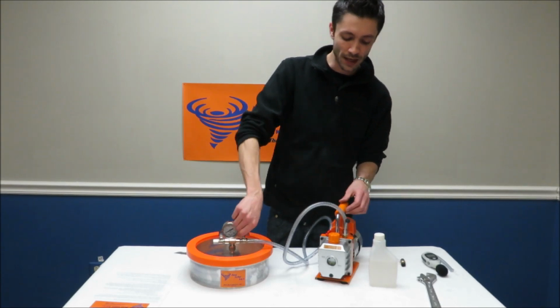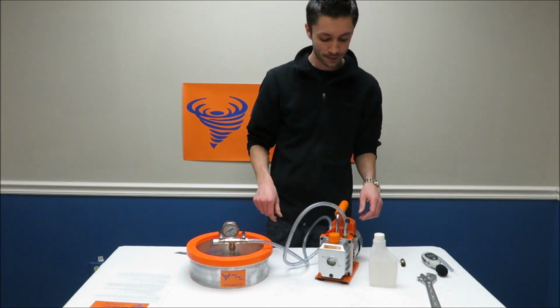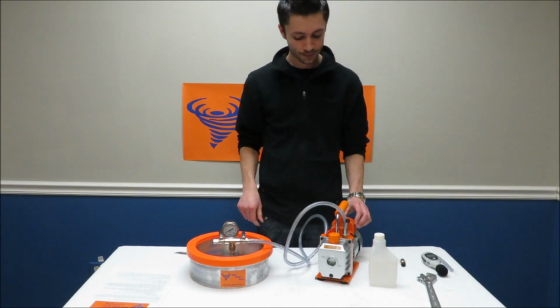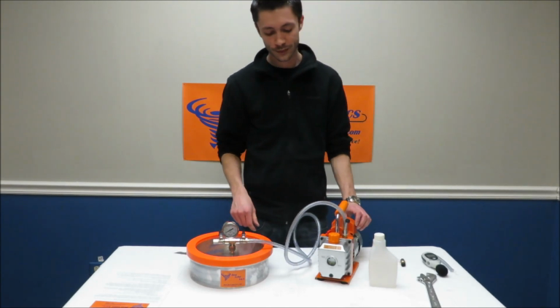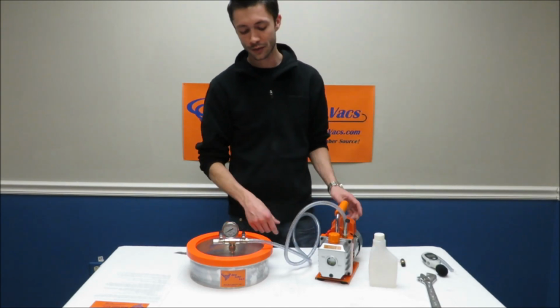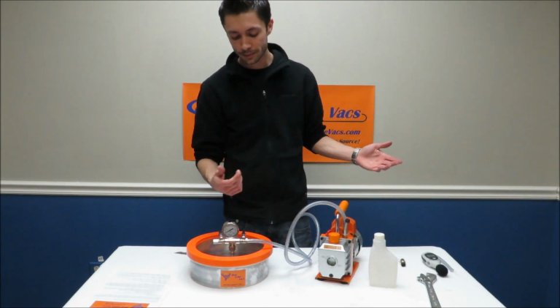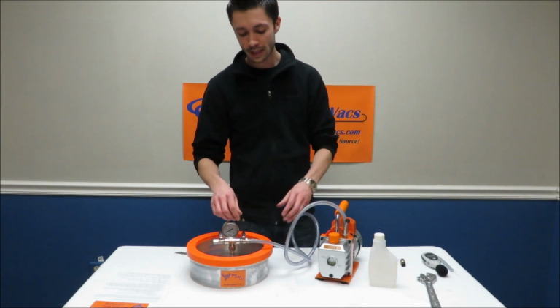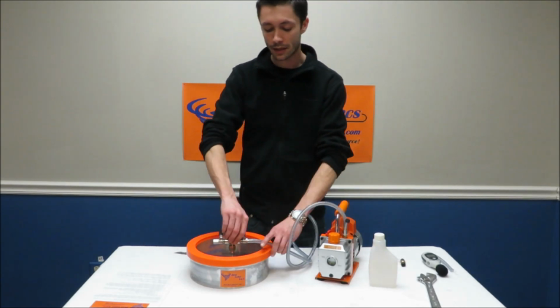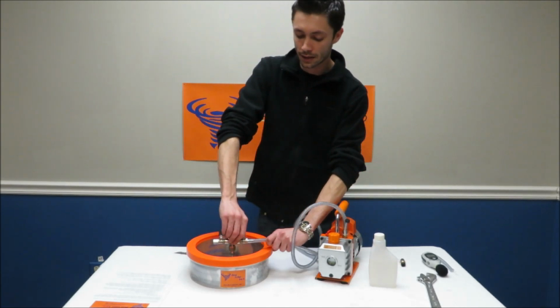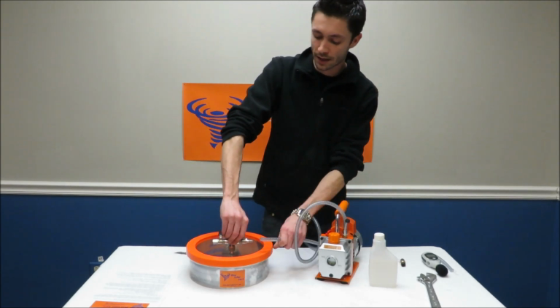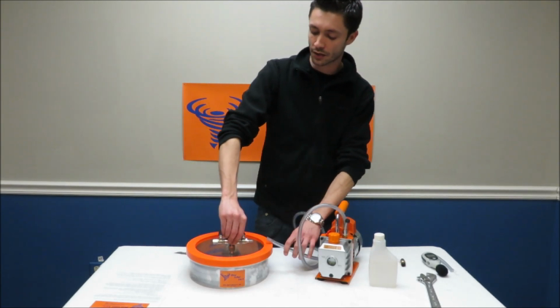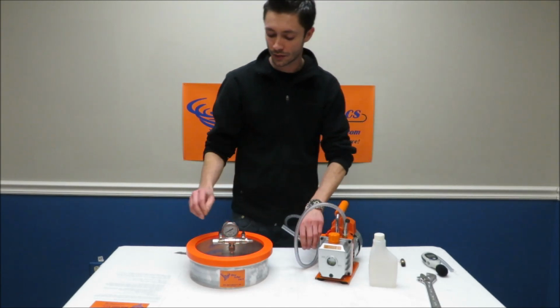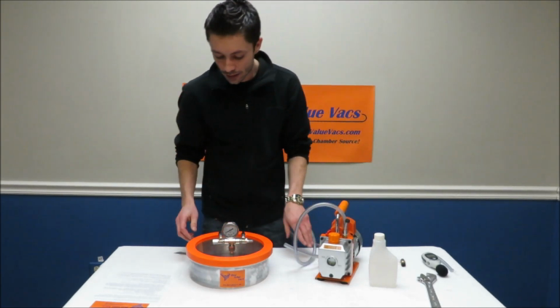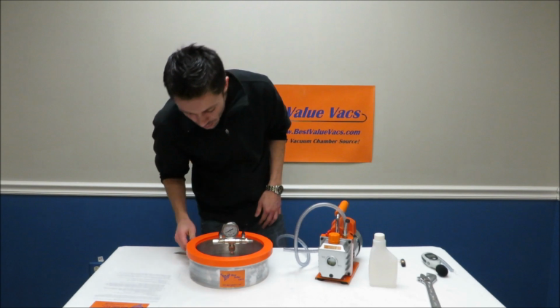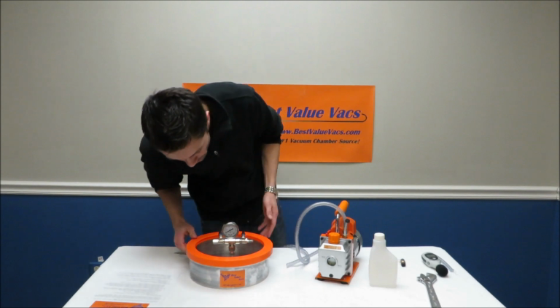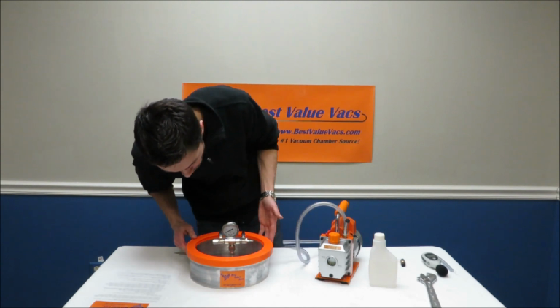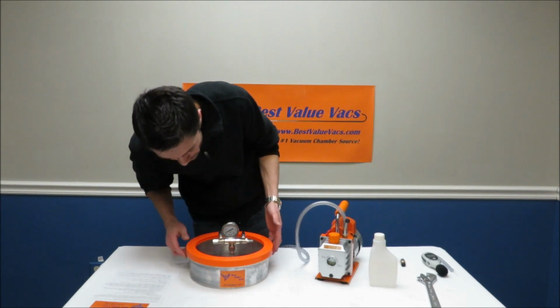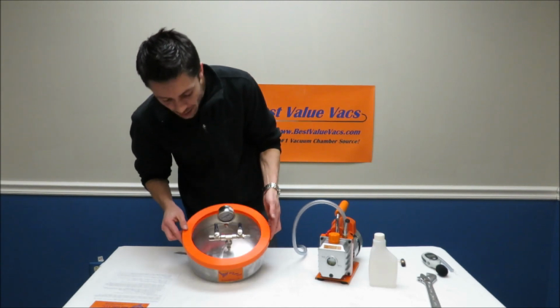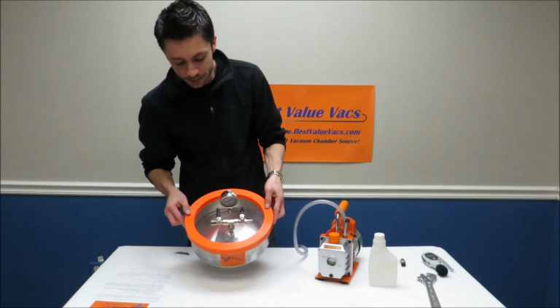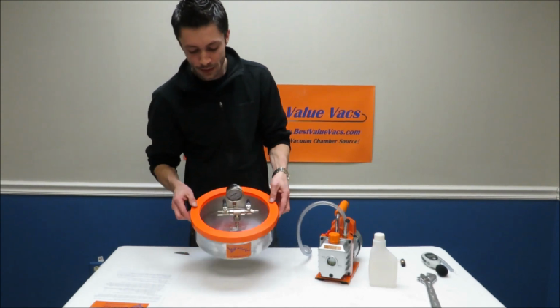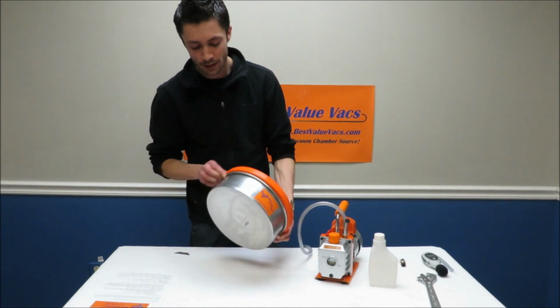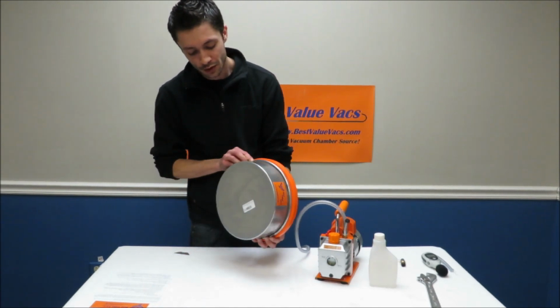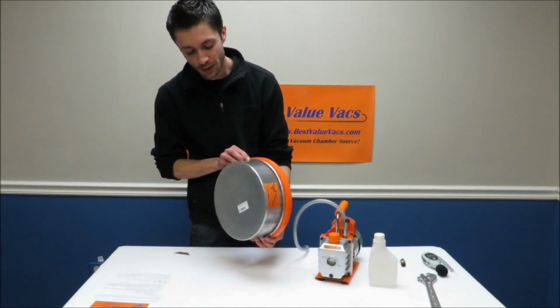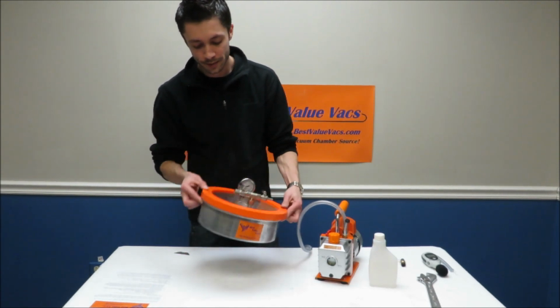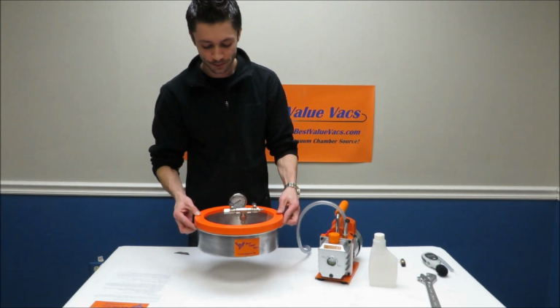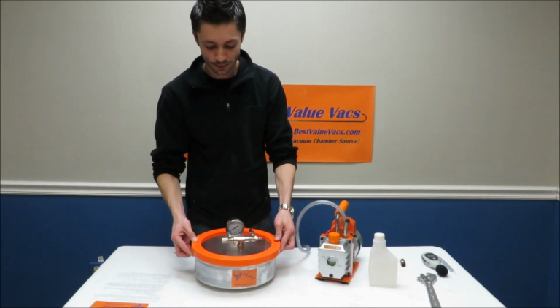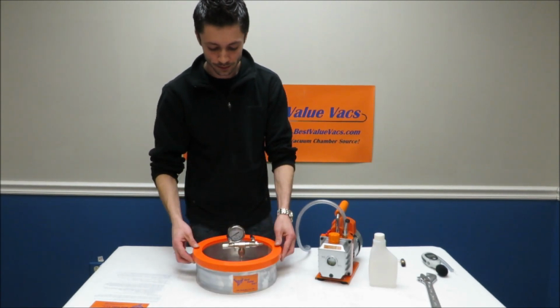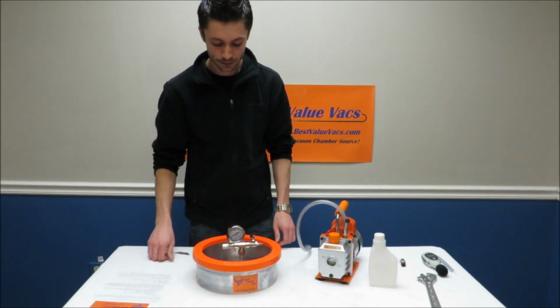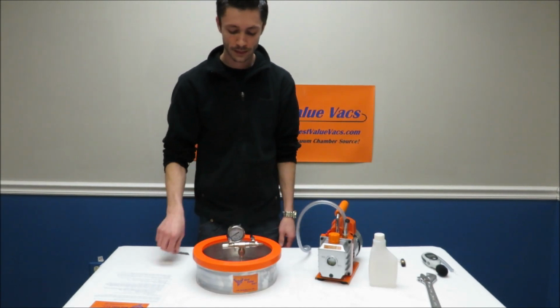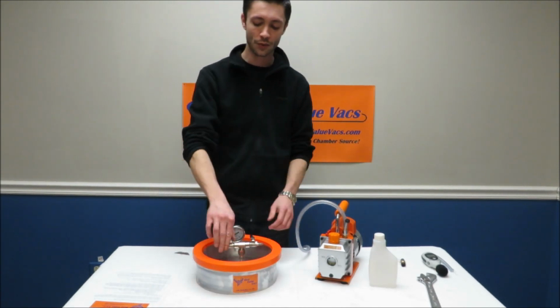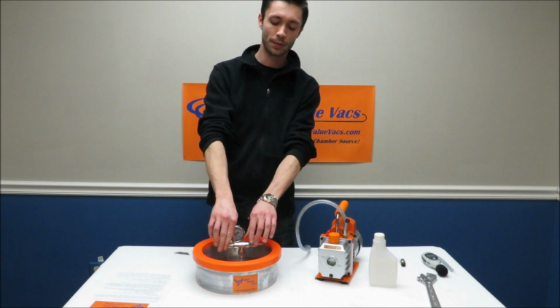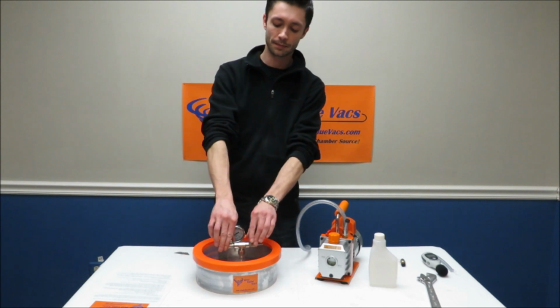When you're ready, just shut this valve, turn off your pump, and disconnect the hose if you want. You can see that we're holding a nice vacuum in the chamber. And if you want to open it up — that's it.